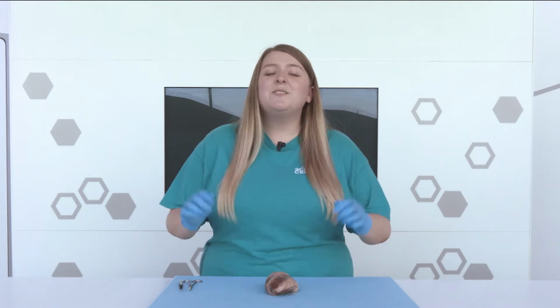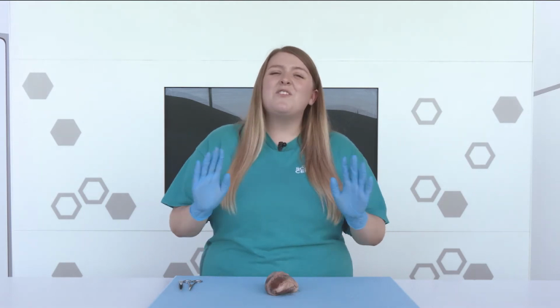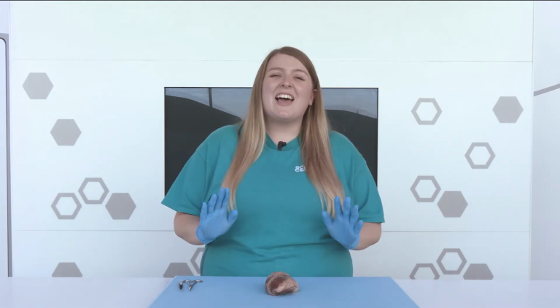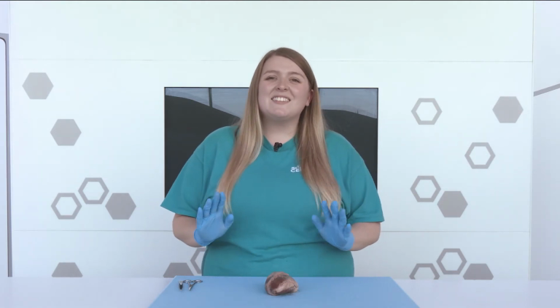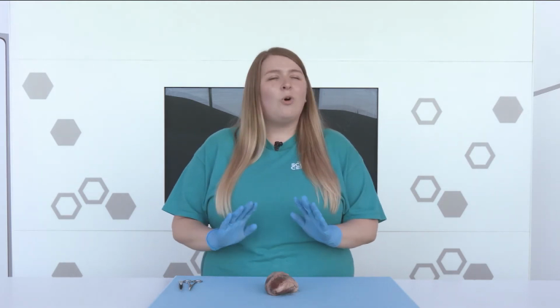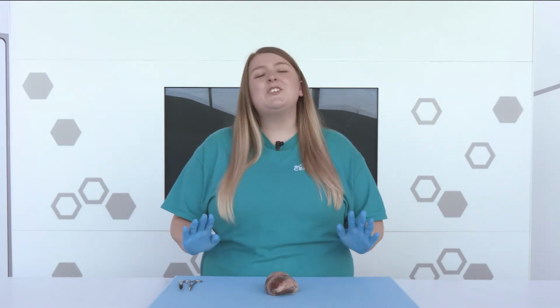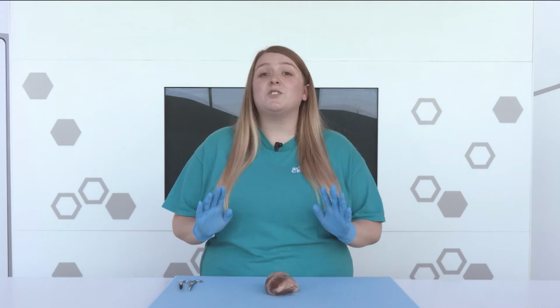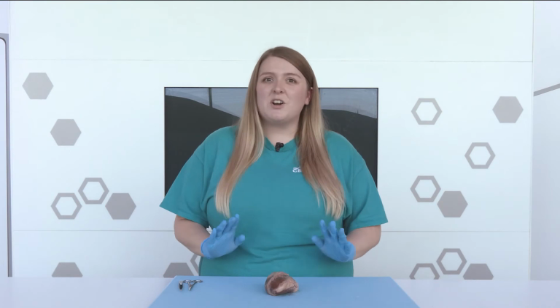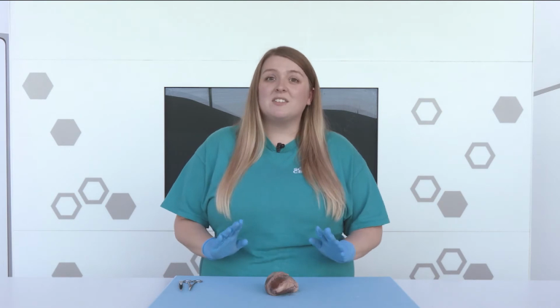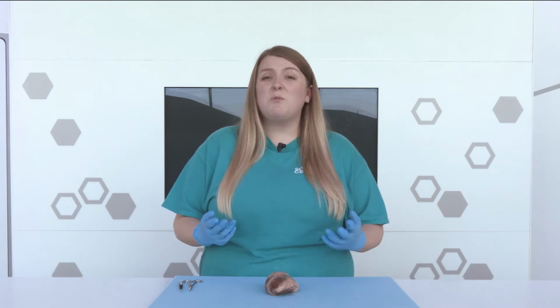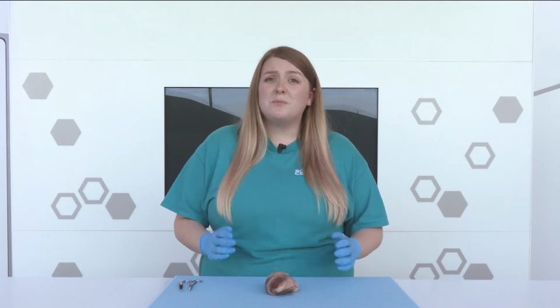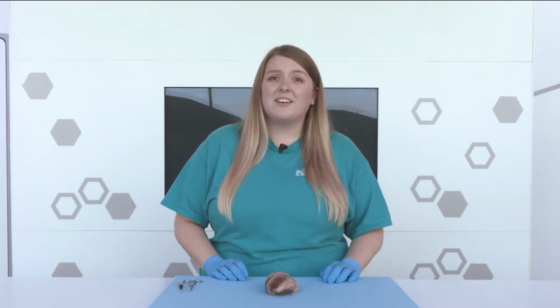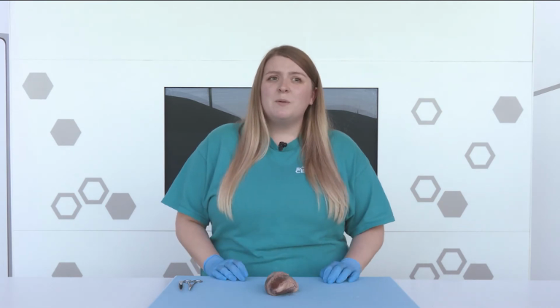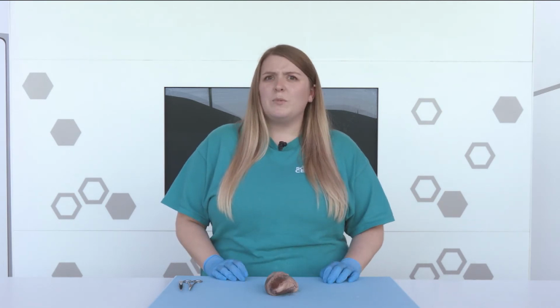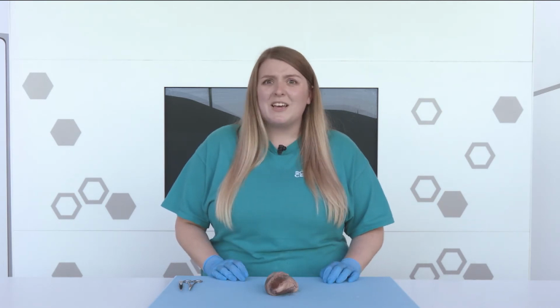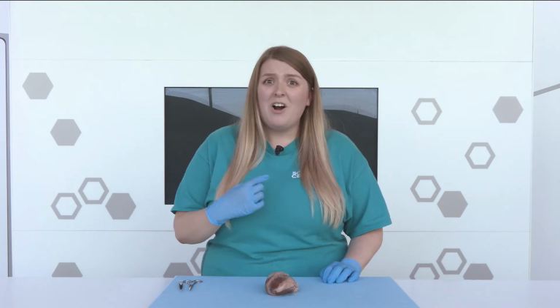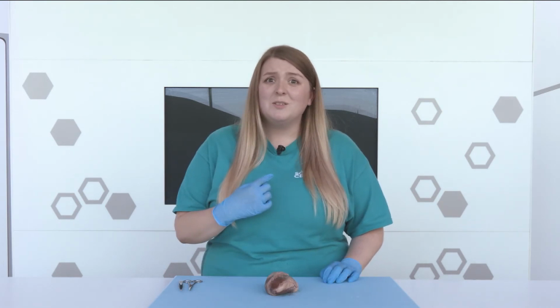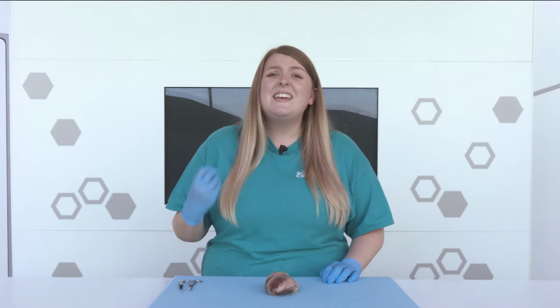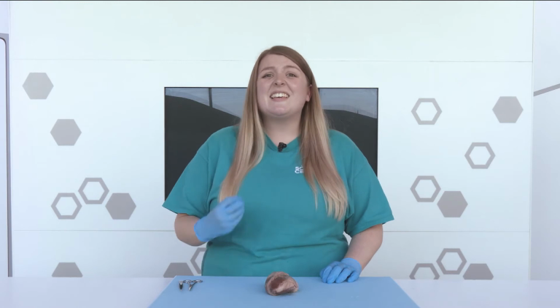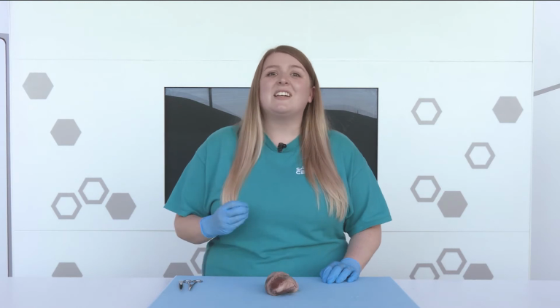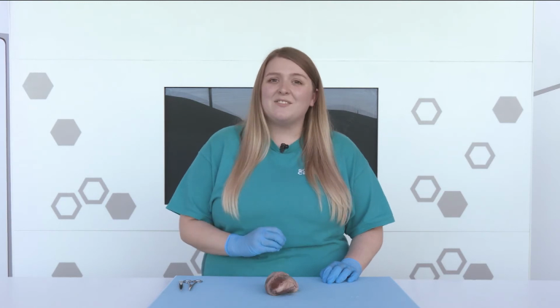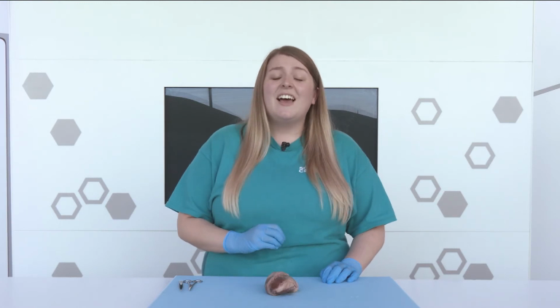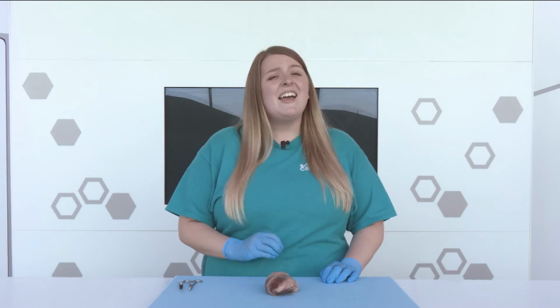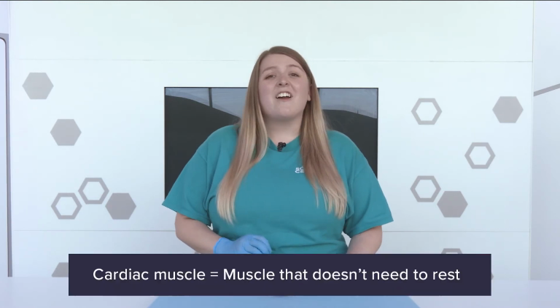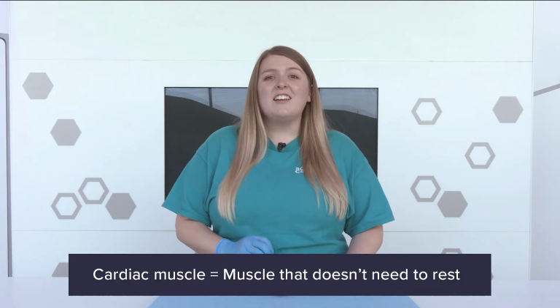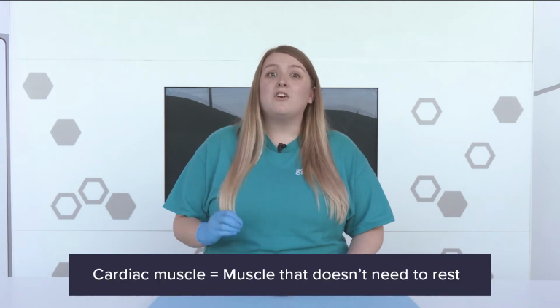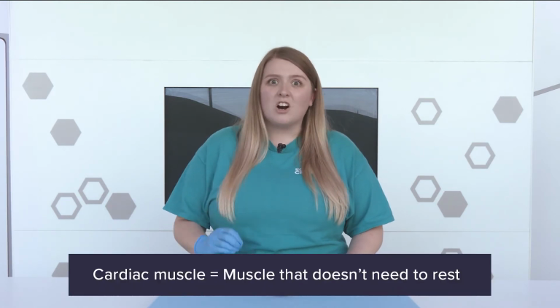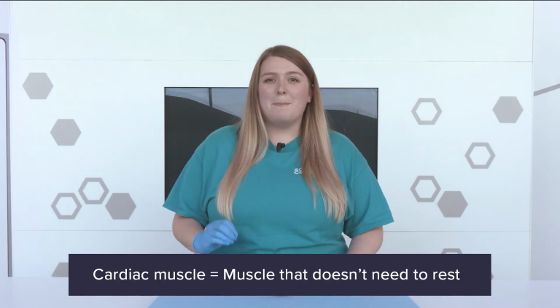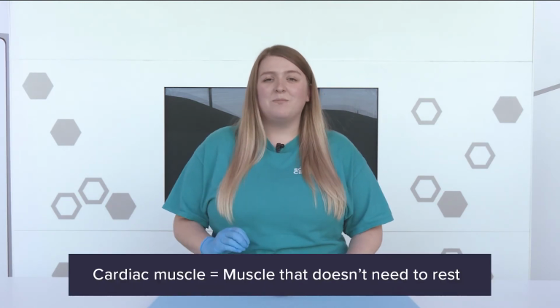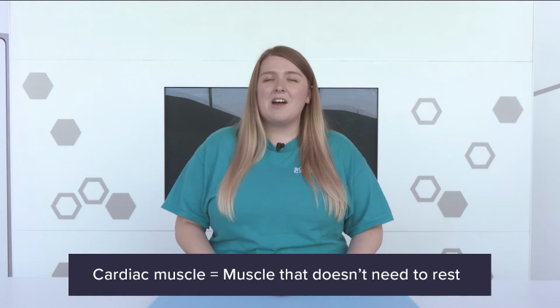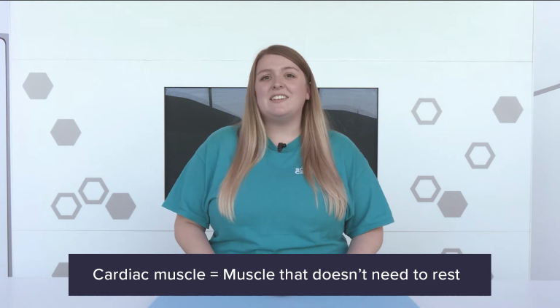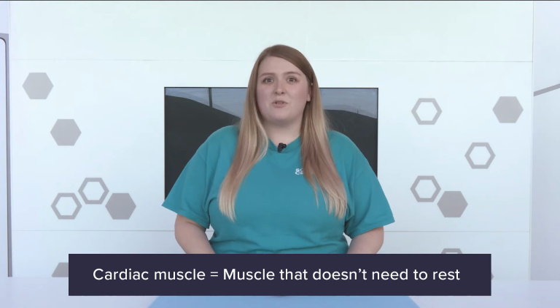Now, to get rid of the lactic acid, all we need to do is rest our muscles and not use them for a while. But we can't do that with our heart muscle — we need it to keep us alive. And that is why our heart is made of cardiac muscle that never needs a break.